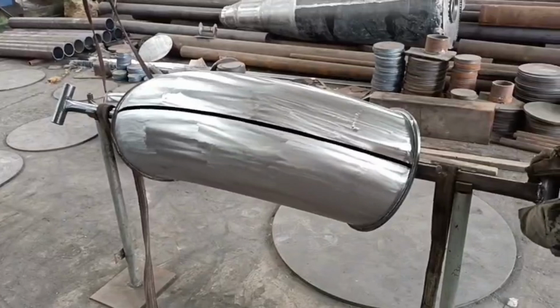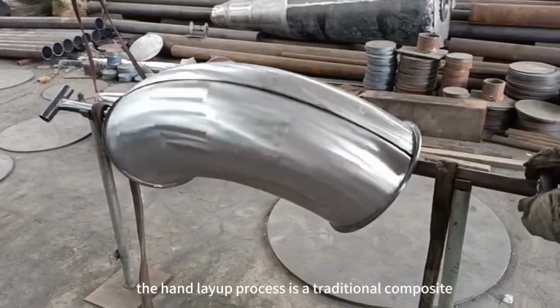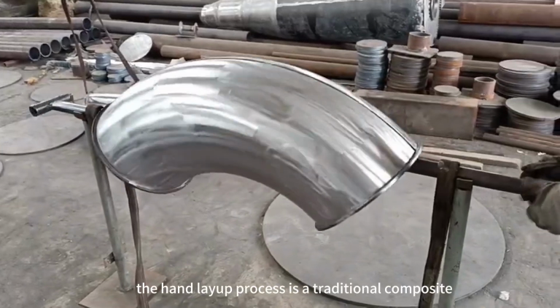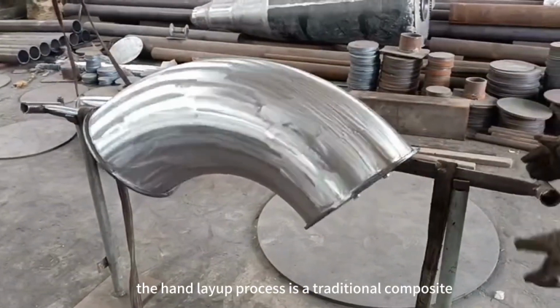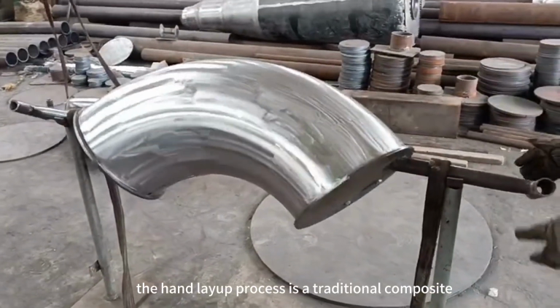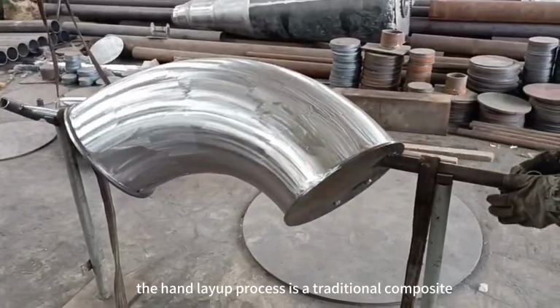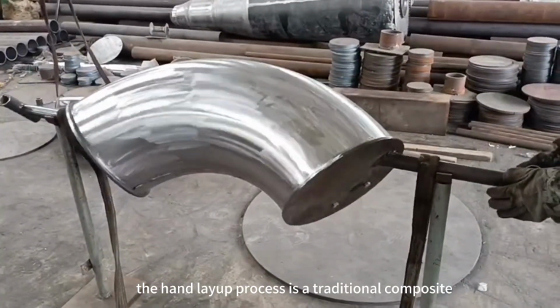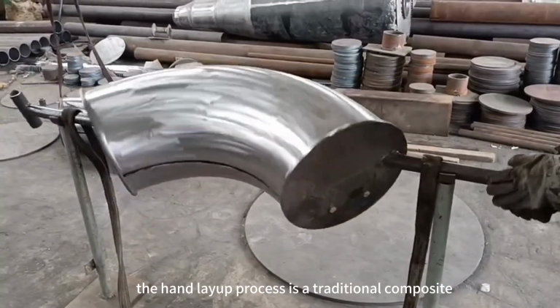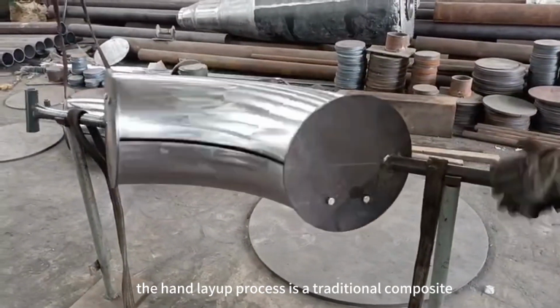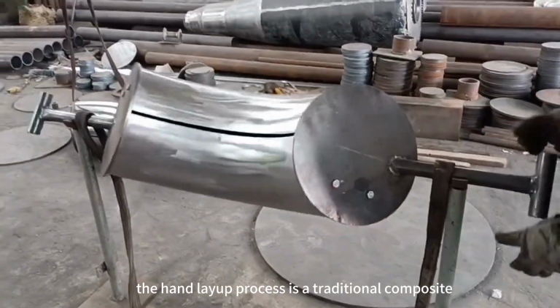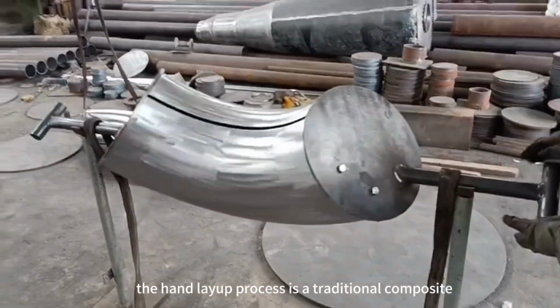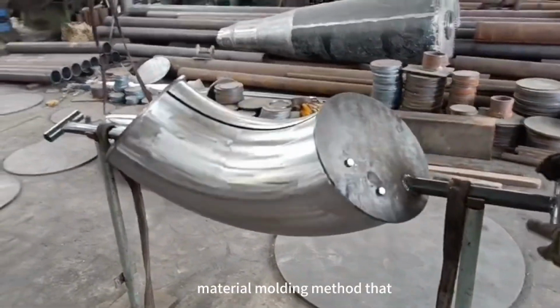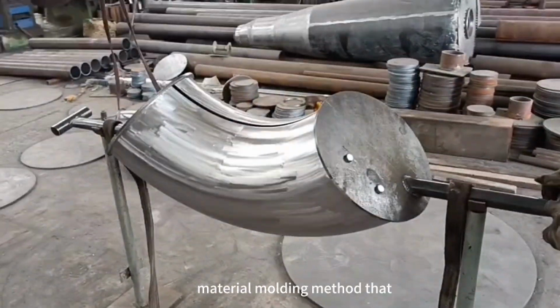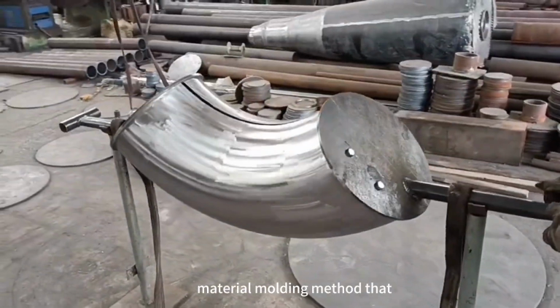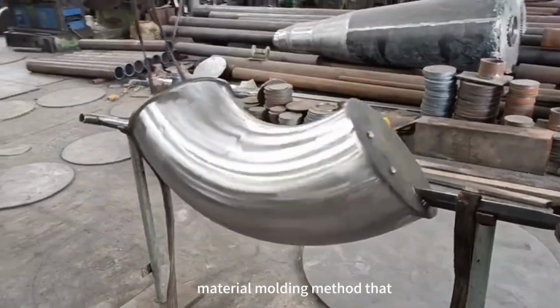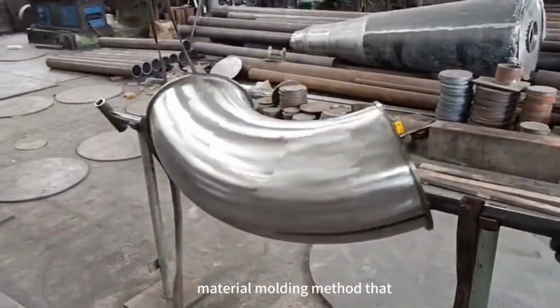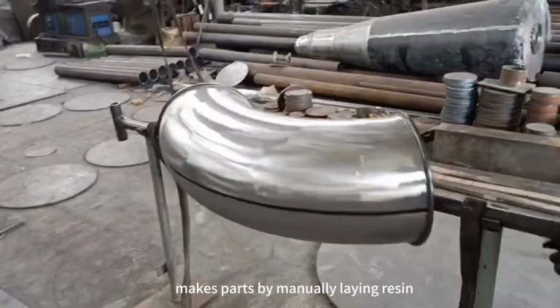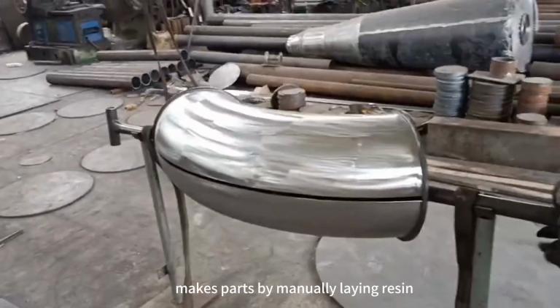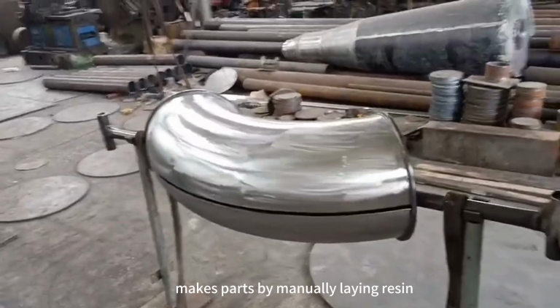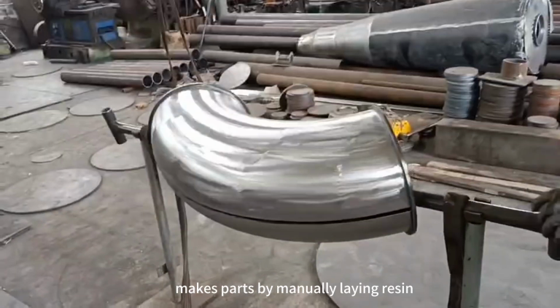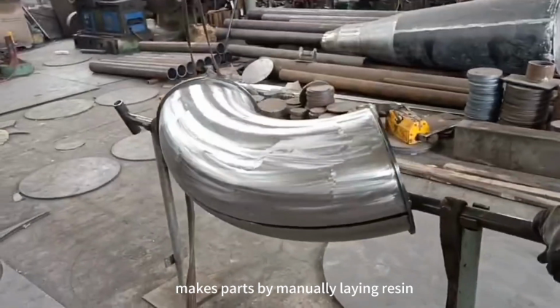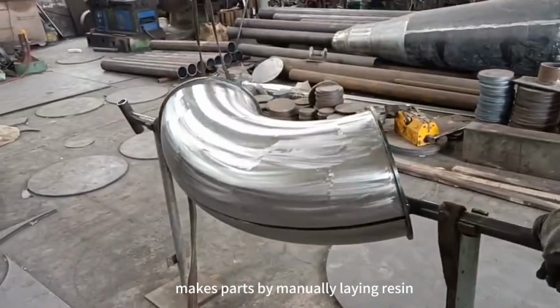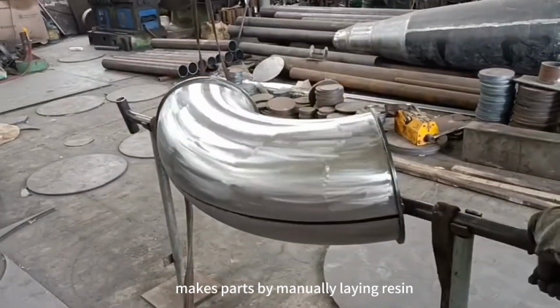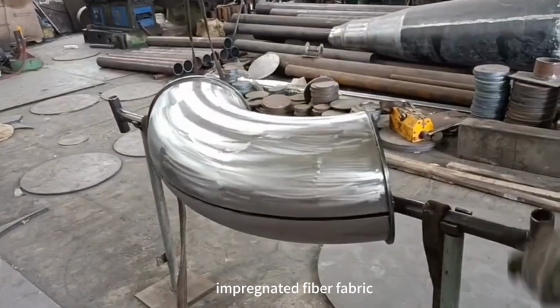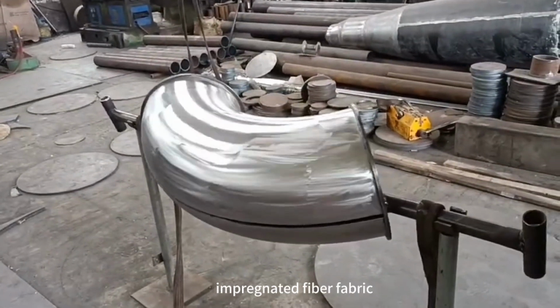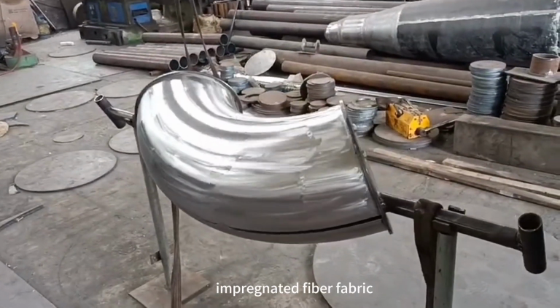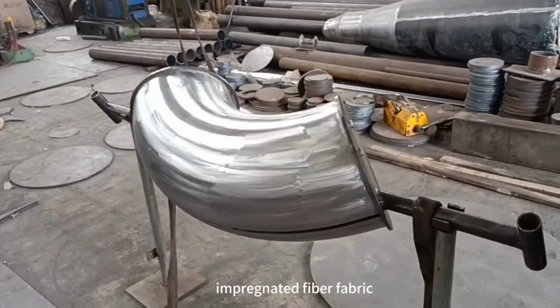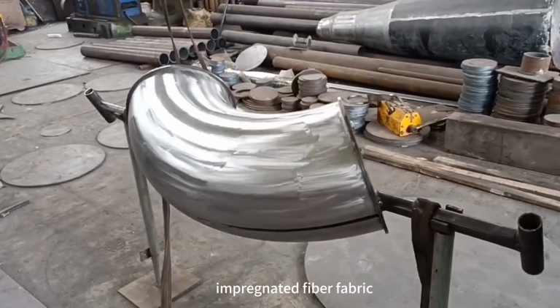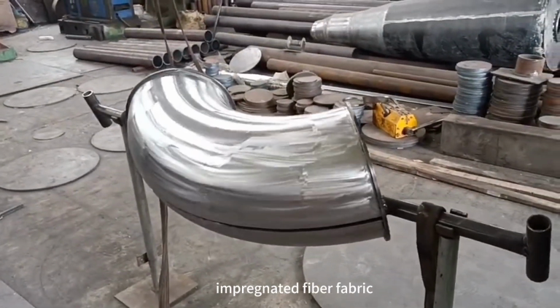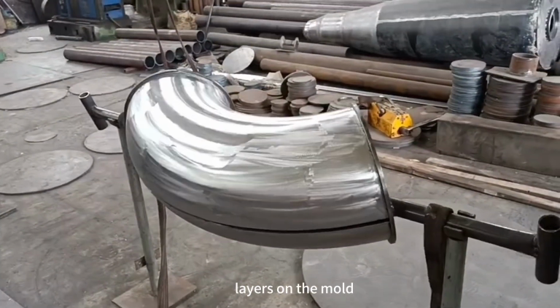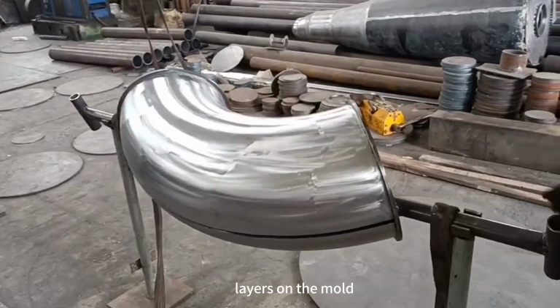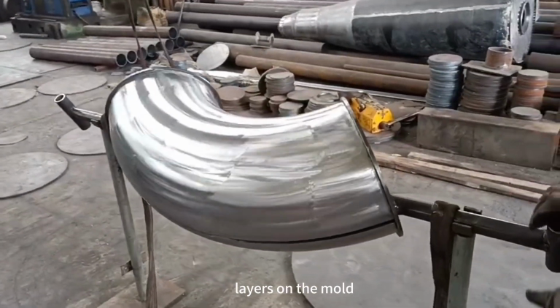The hand layup process is a traditional composite material molding method that makes parts by manually laying resin-impregnated fiber fabric layers on the mold.